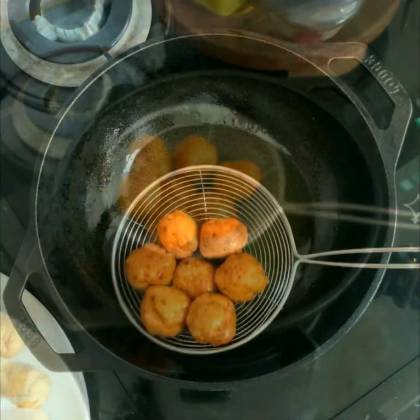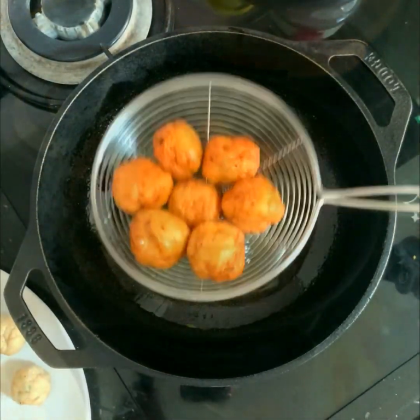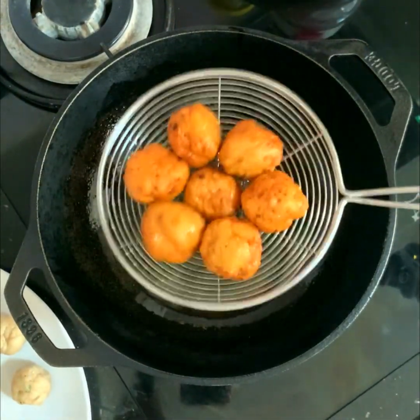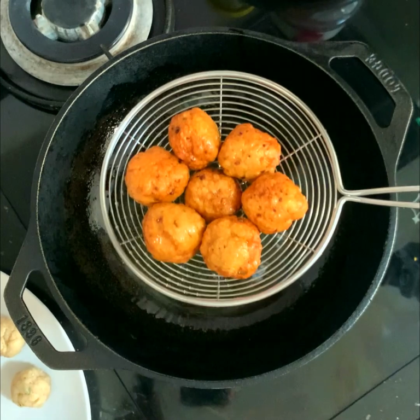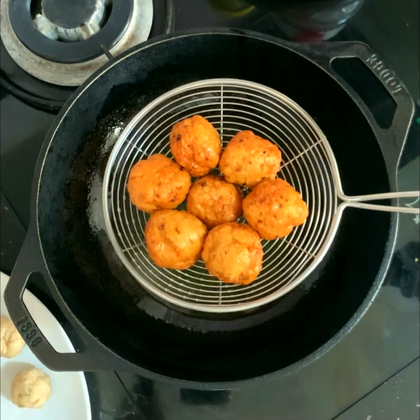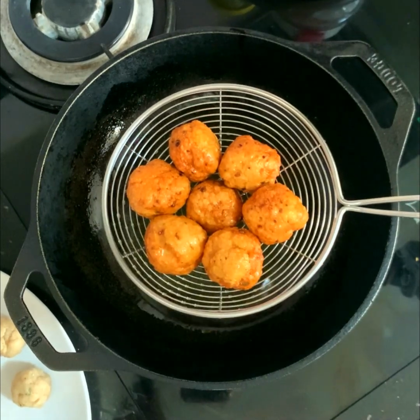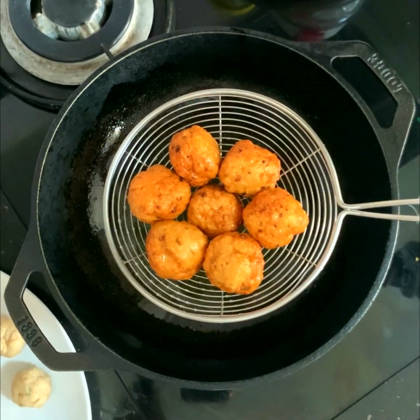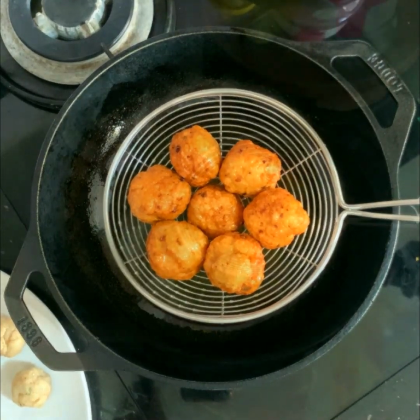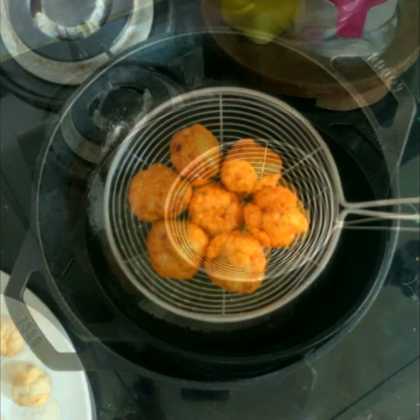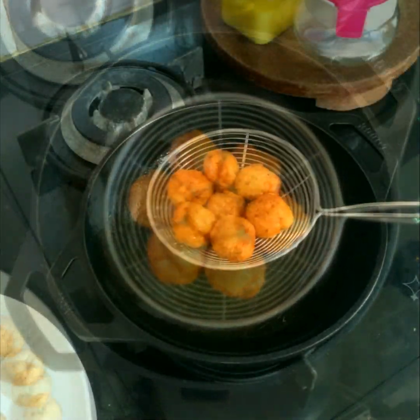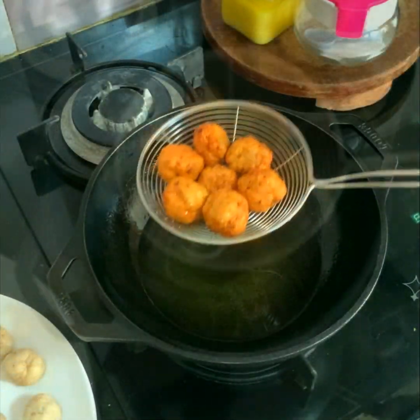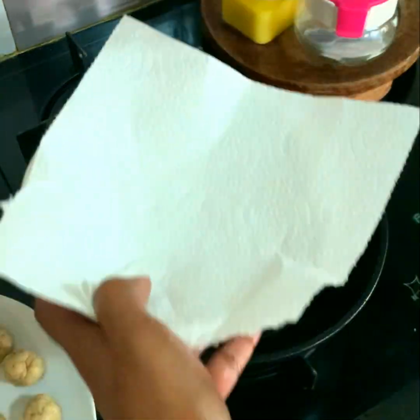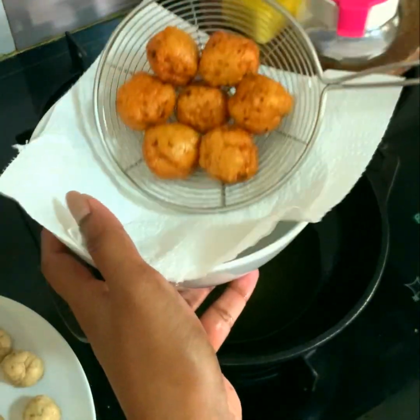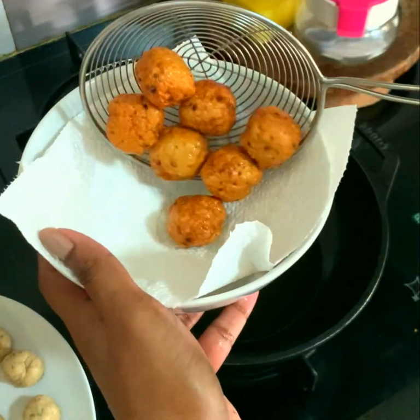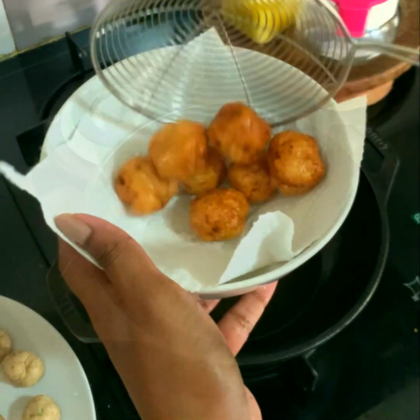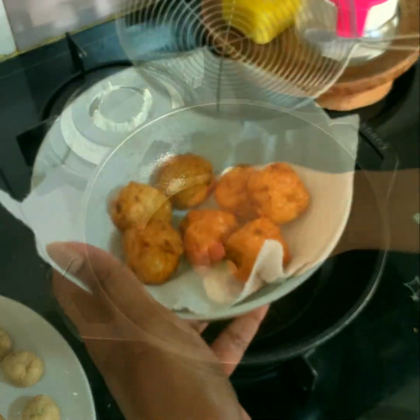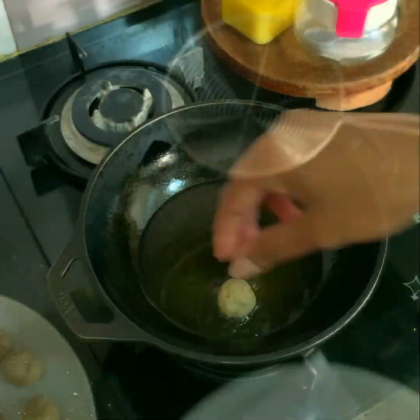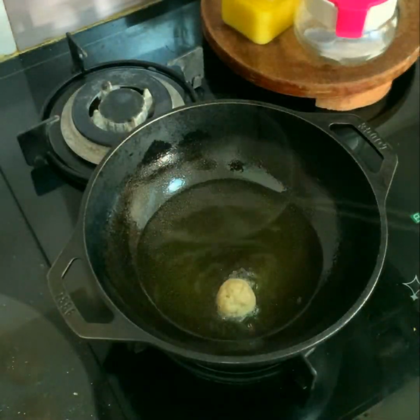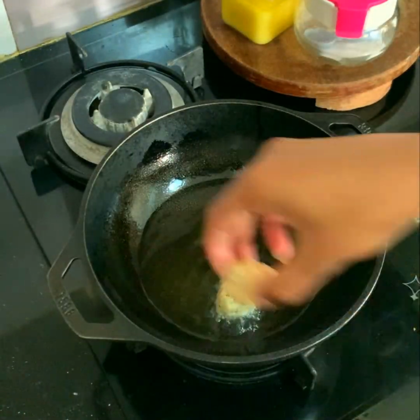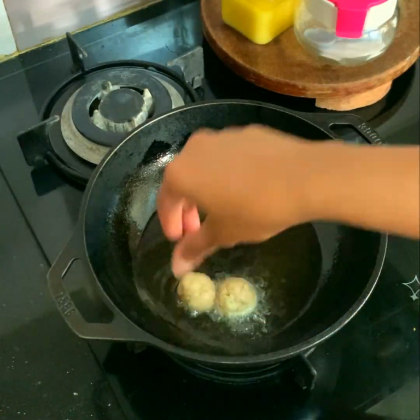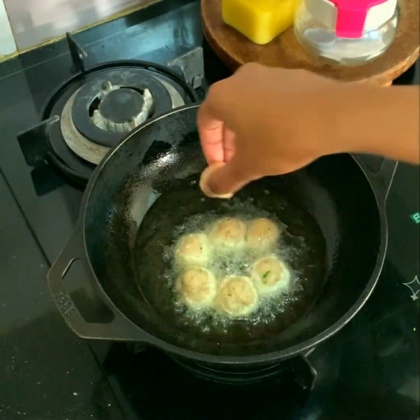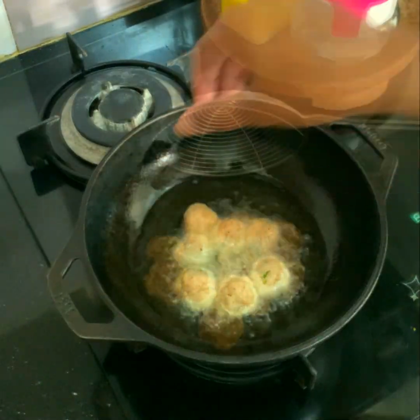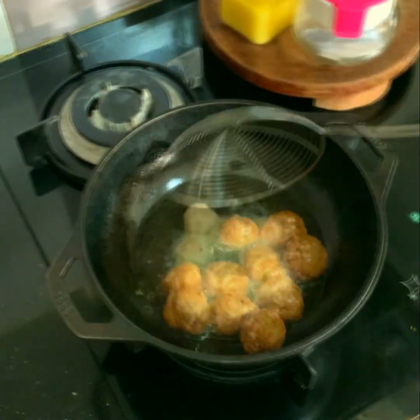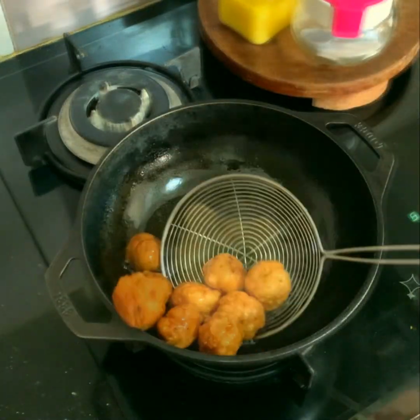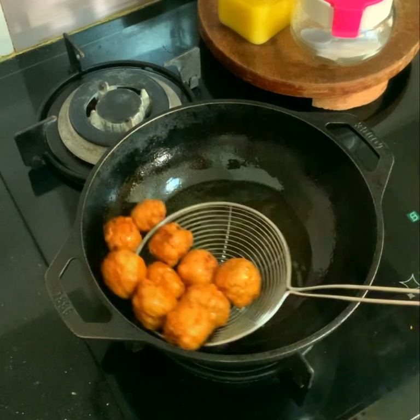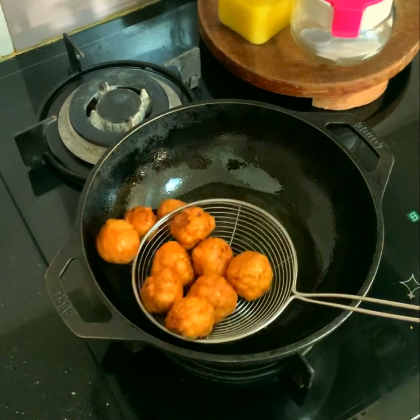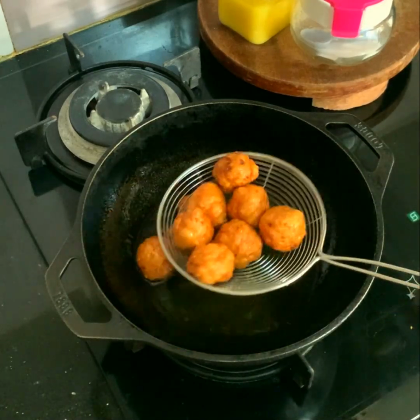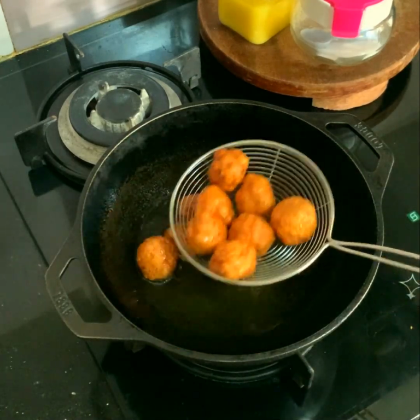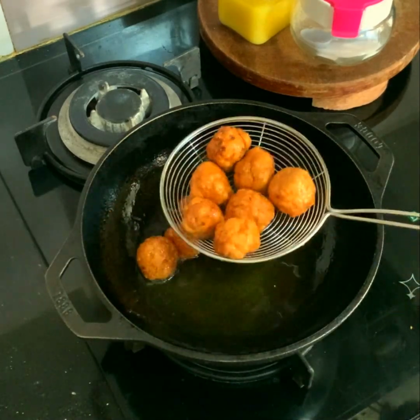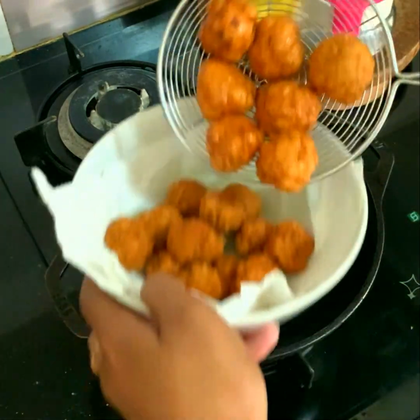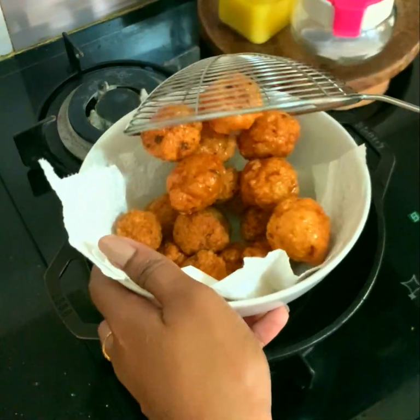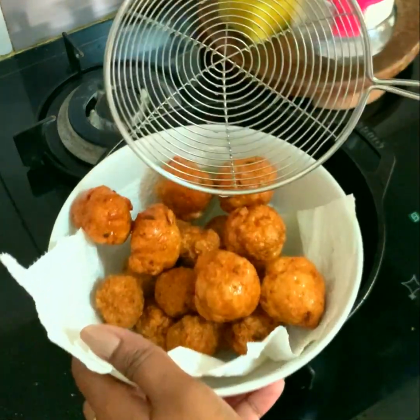You can see that such a beautiful golden color that we got. I'm moving them into a bowl lined with kitchen tissue. Now I'm frying the other batches as well until all the batches are fried.